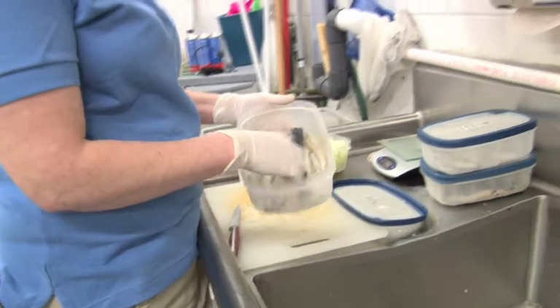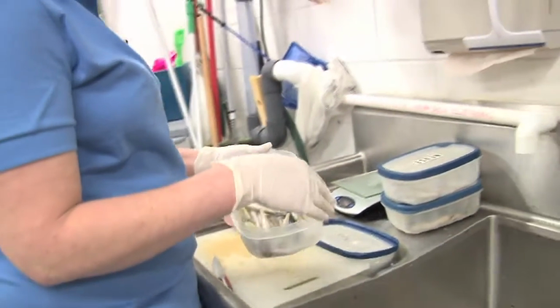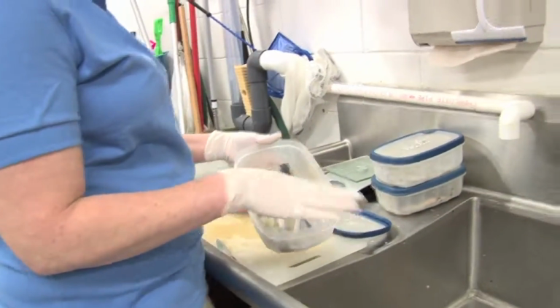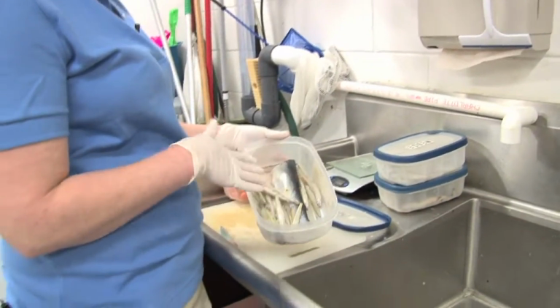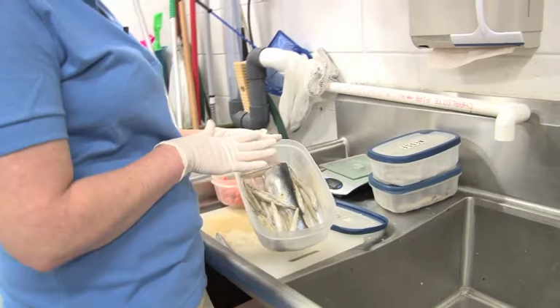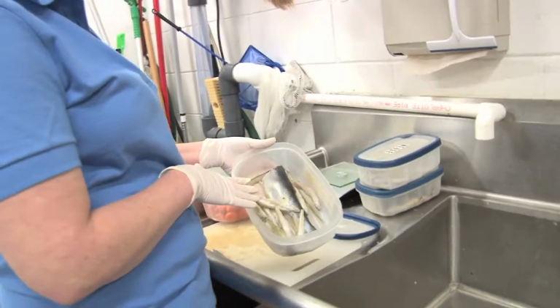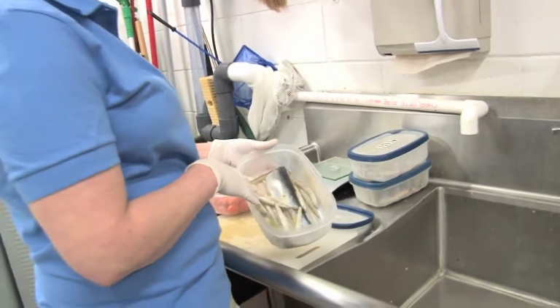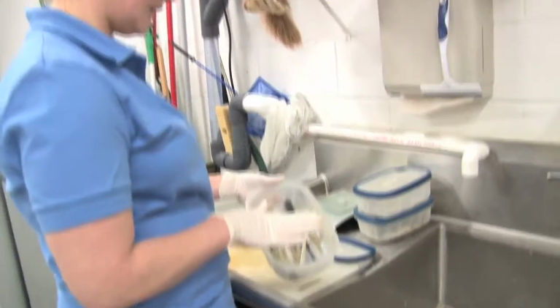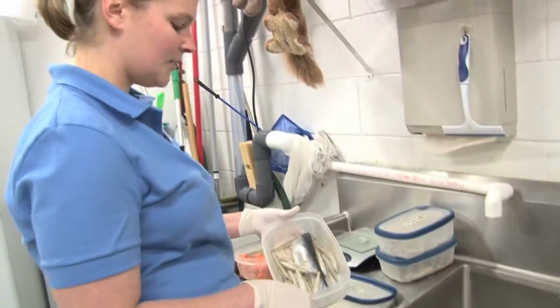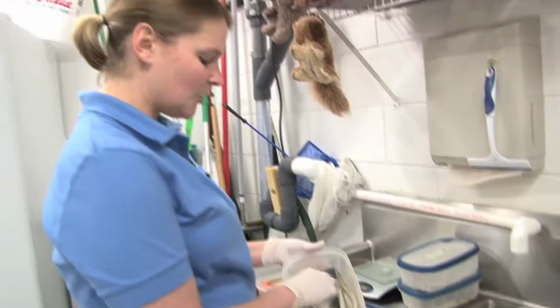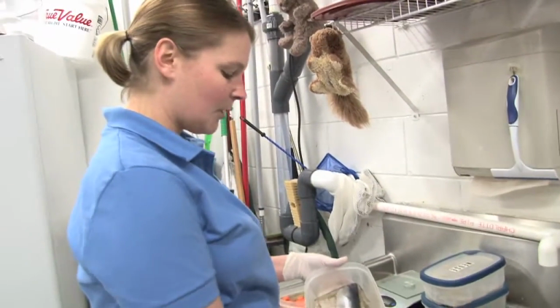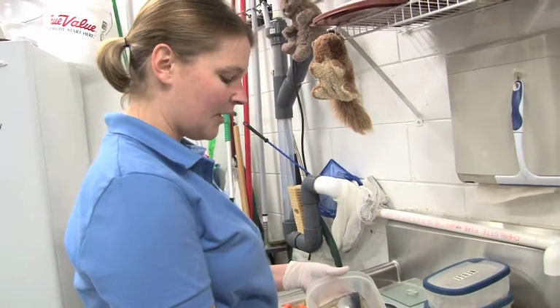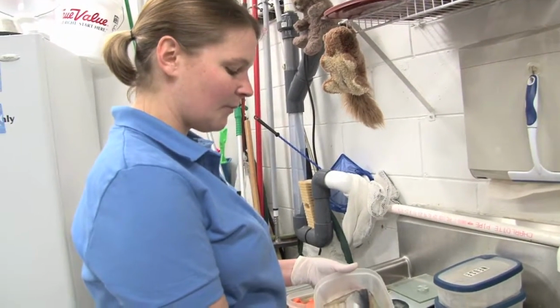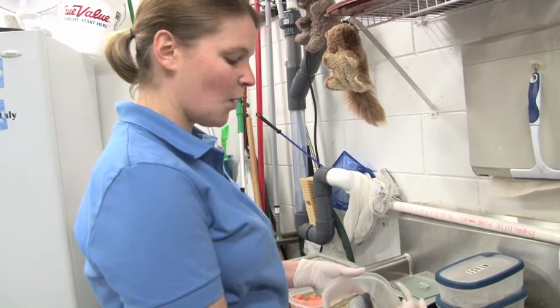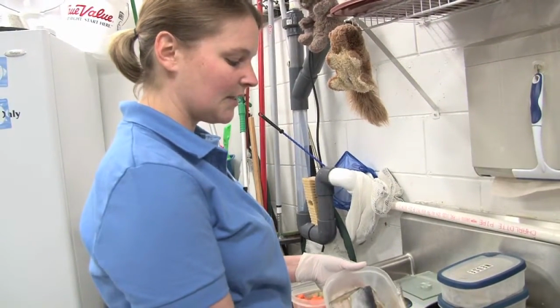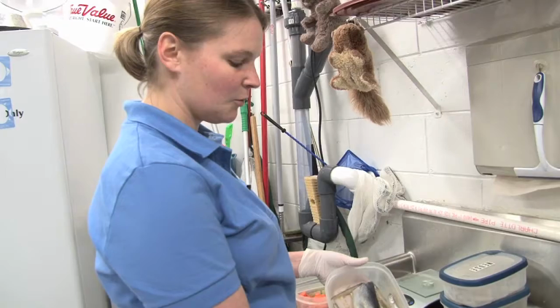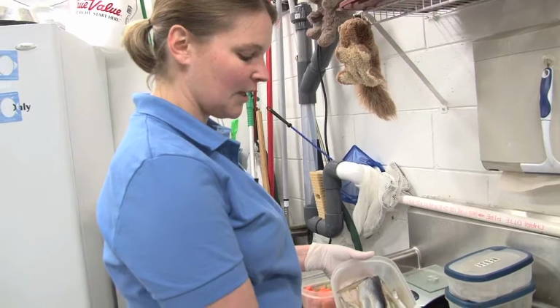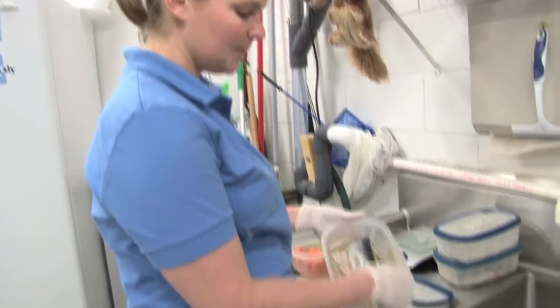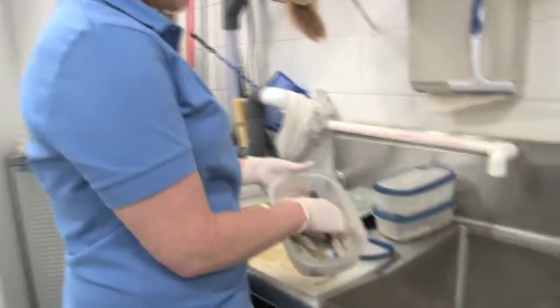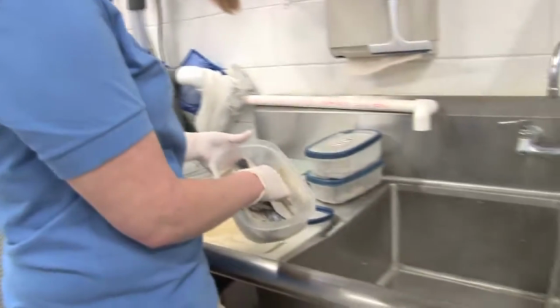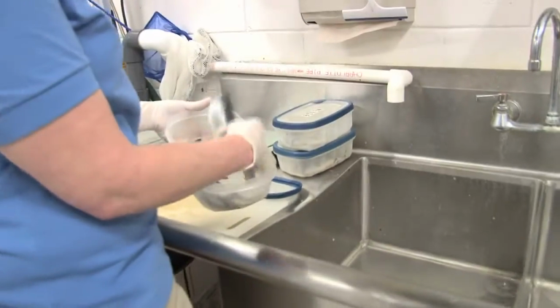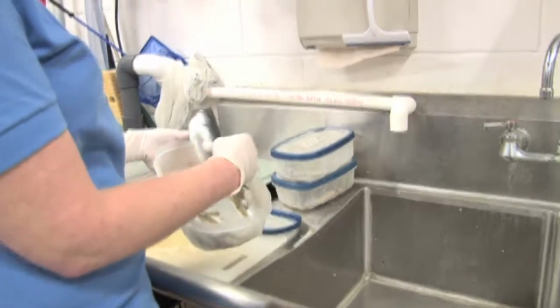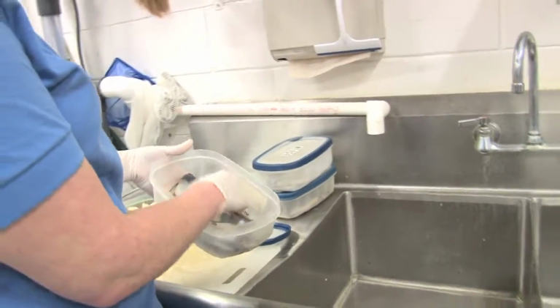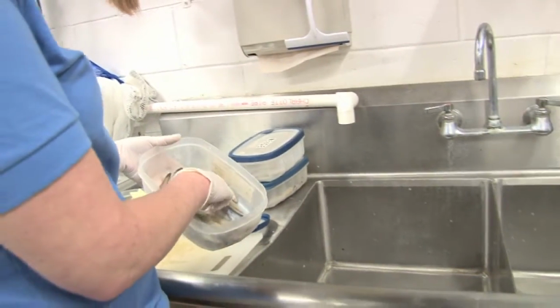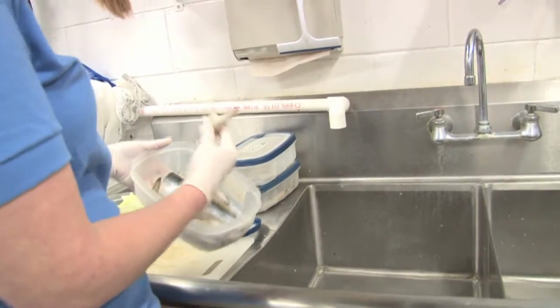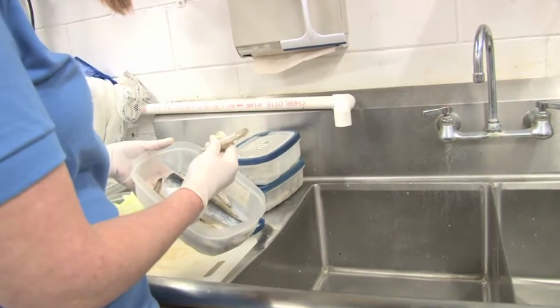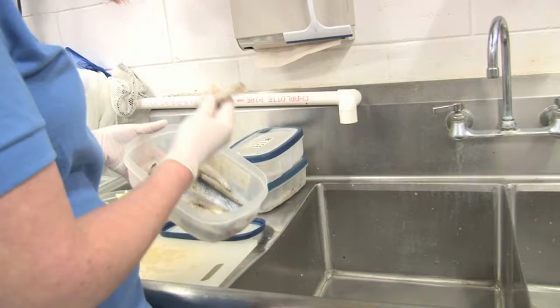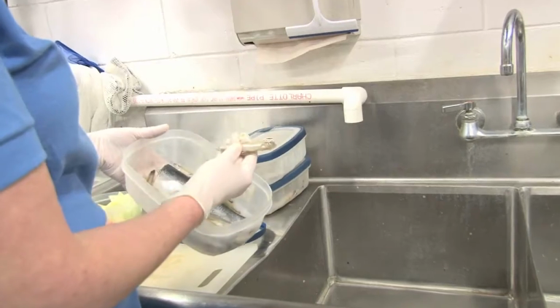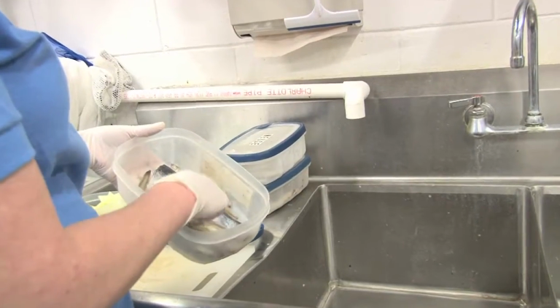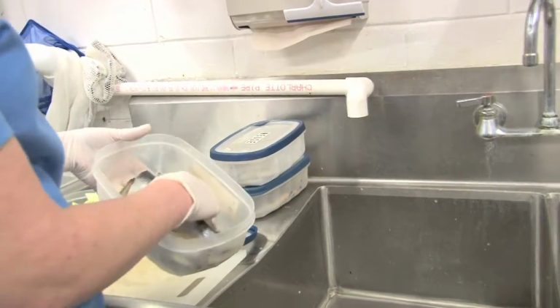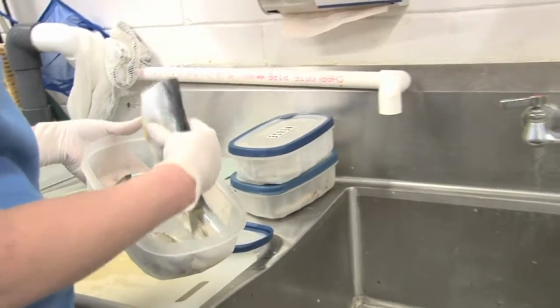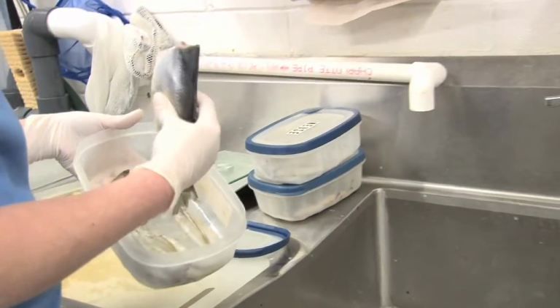We generally feed about two different types of fish at each feeding at least. Today we're going to have some fresh water lake smelt and herring. We like a lighter weight, less fatty fish and then a little bit of oily fish.